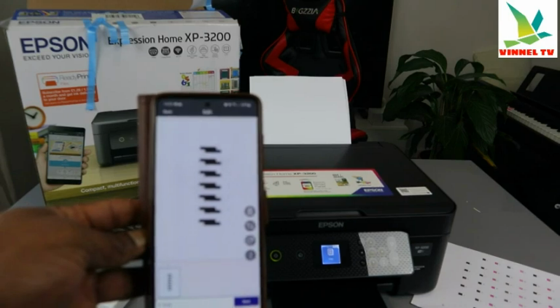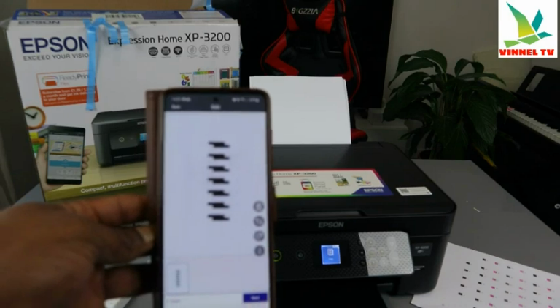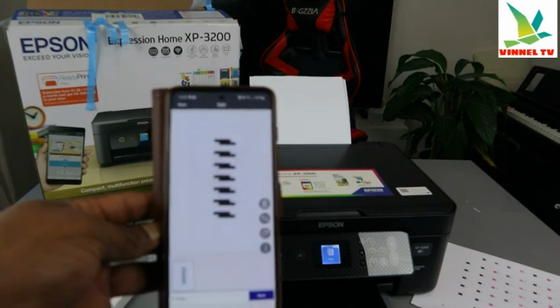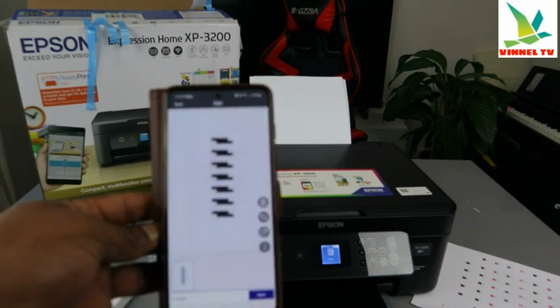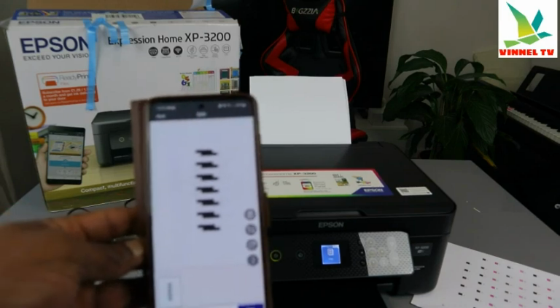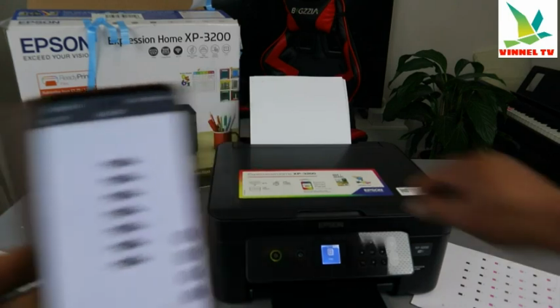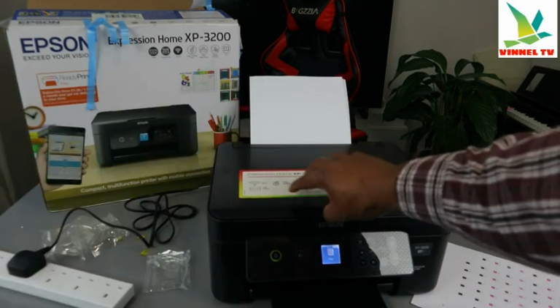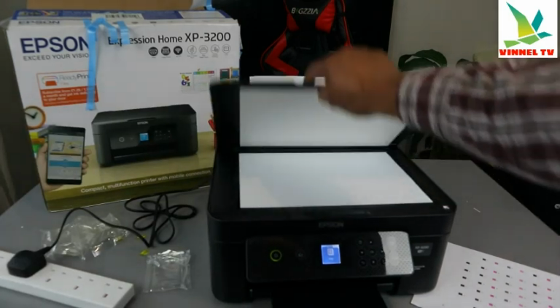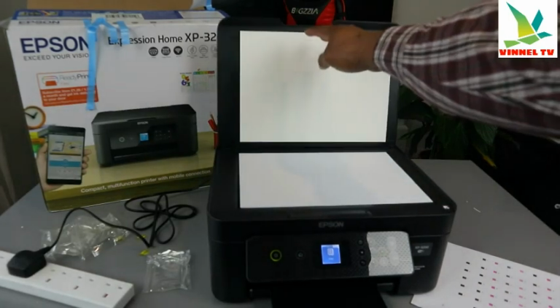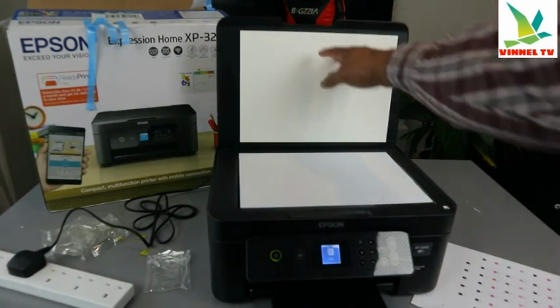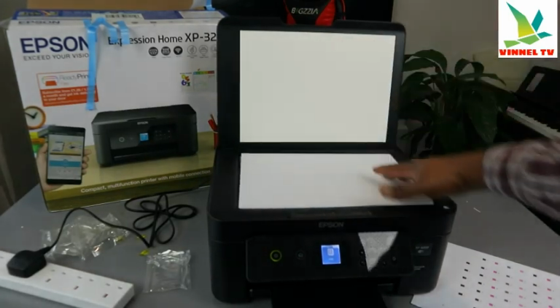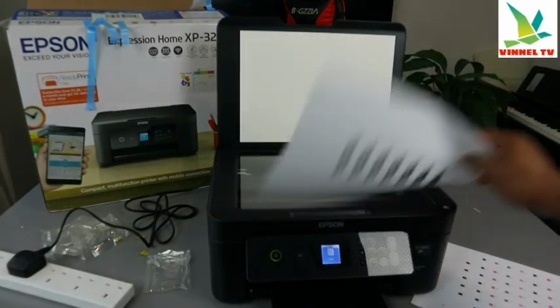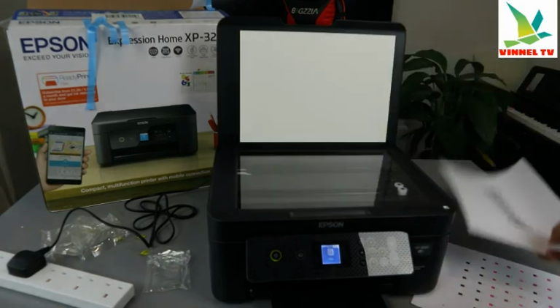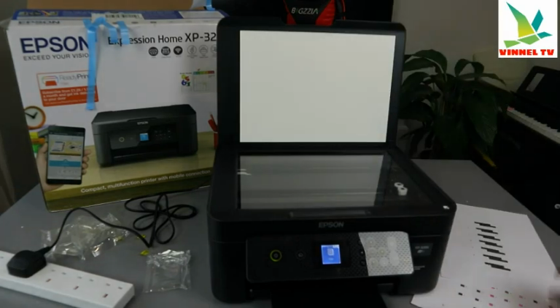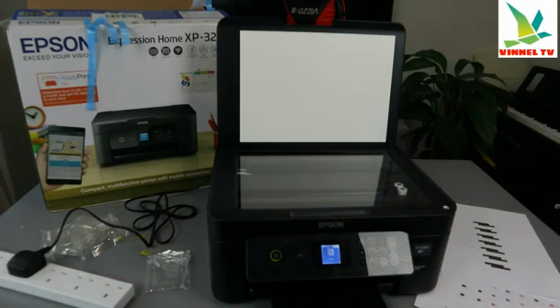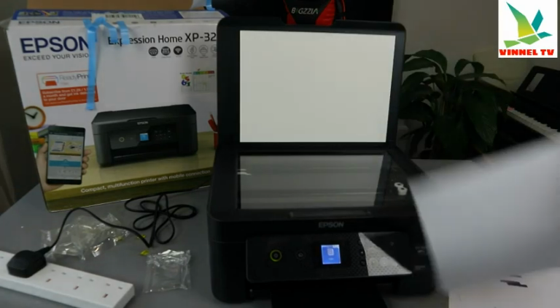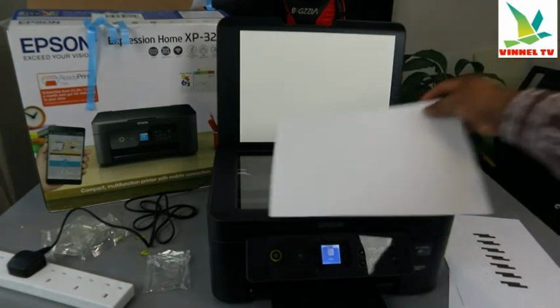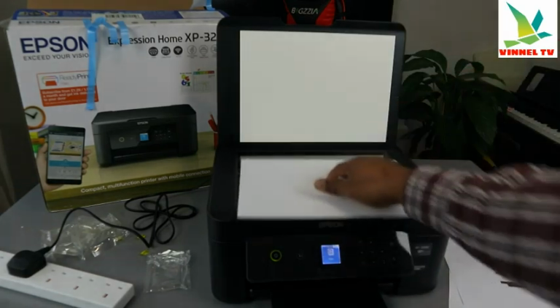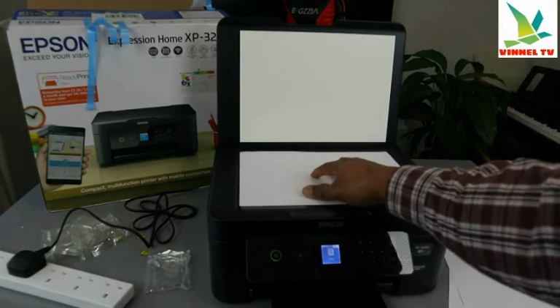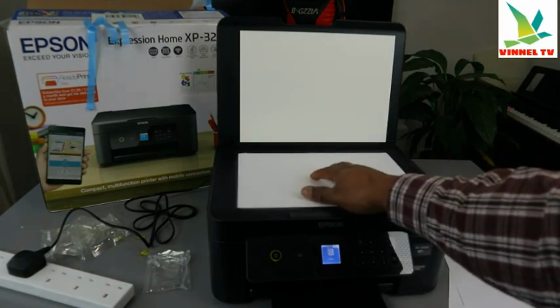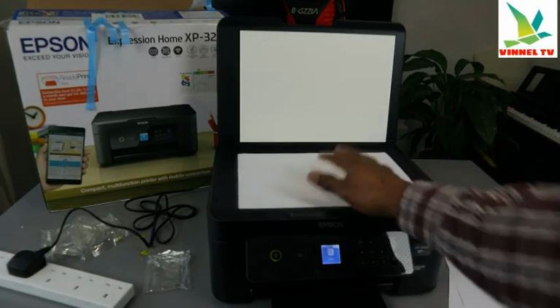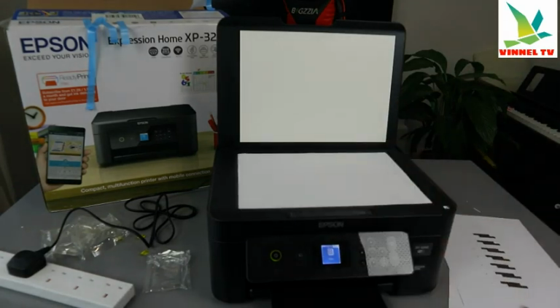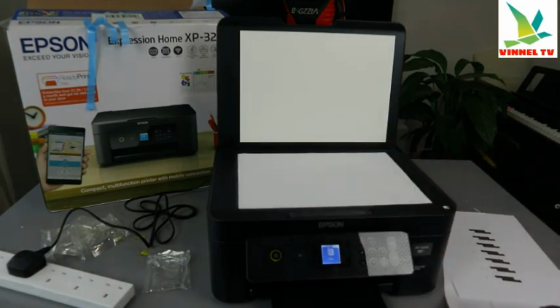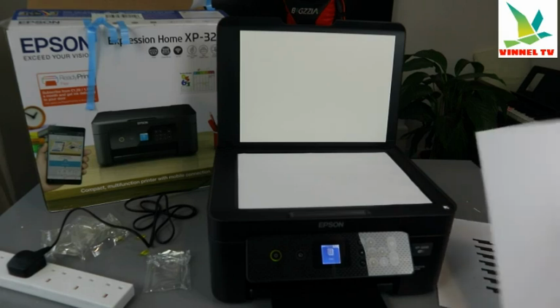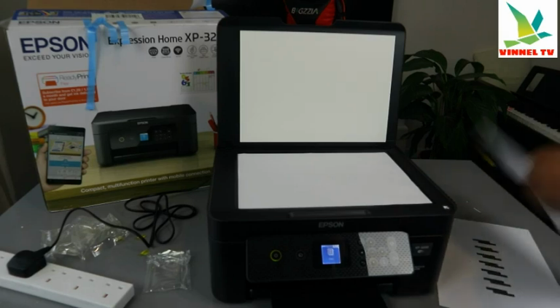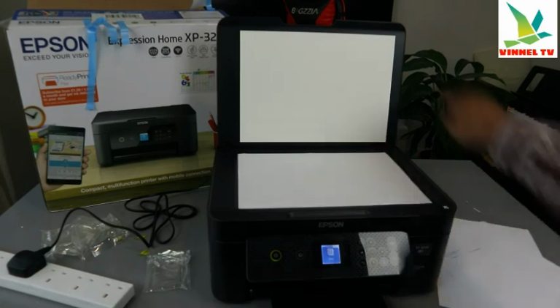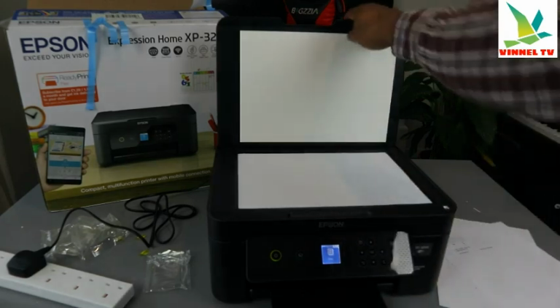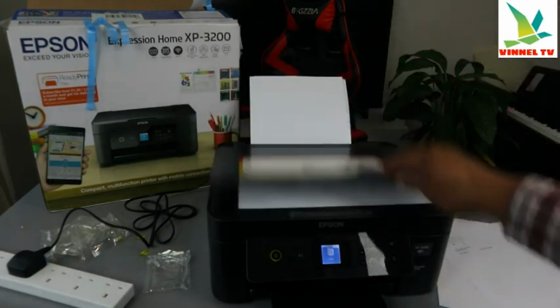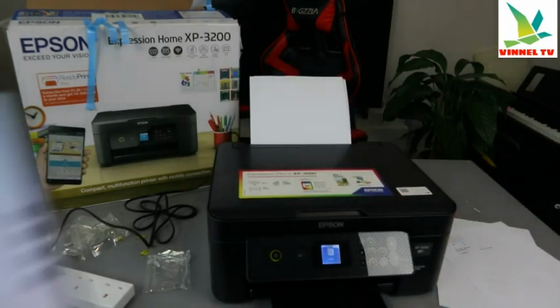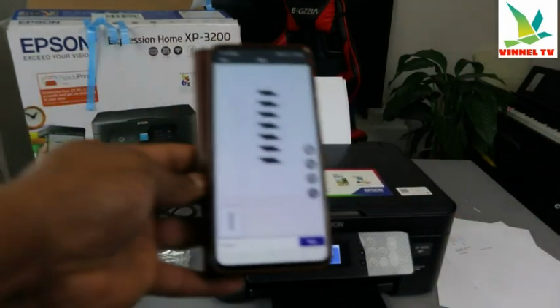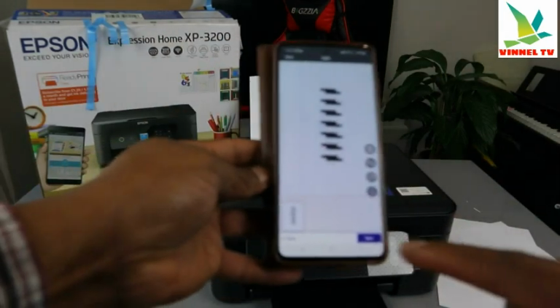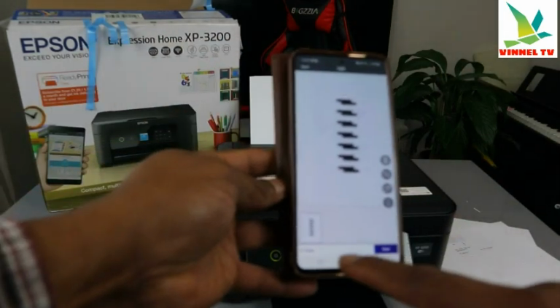You can see the first scan is done. If you want to scan a second document, open up the scanner and place the next document you want to scan onto the scanner, then close it.